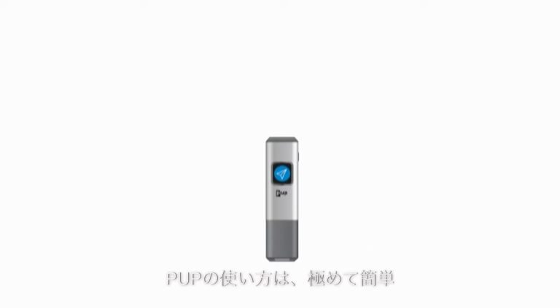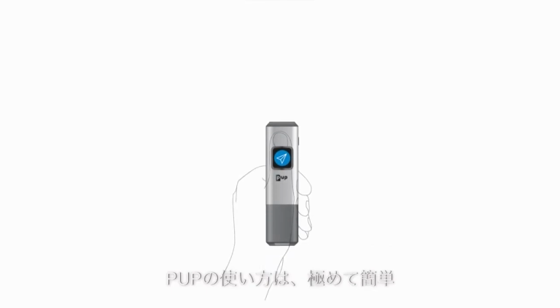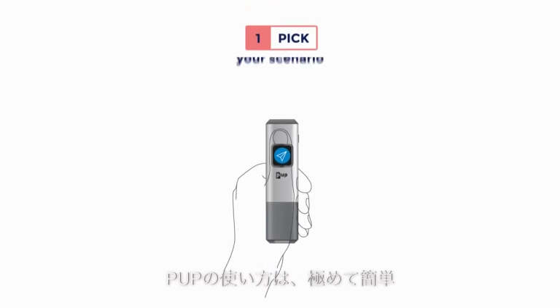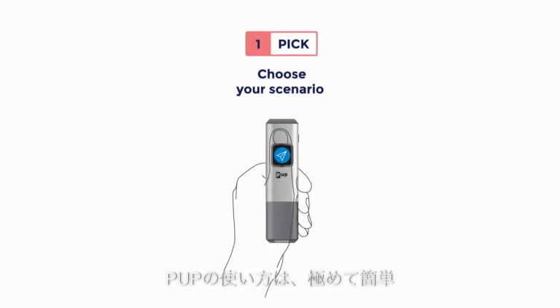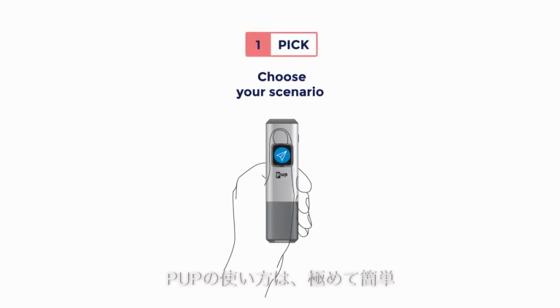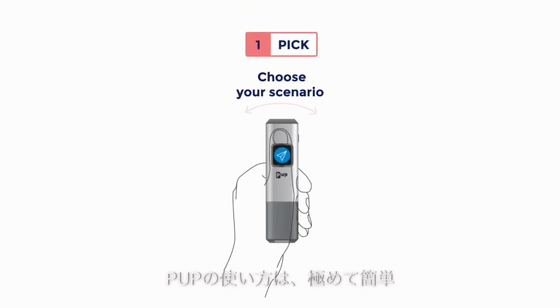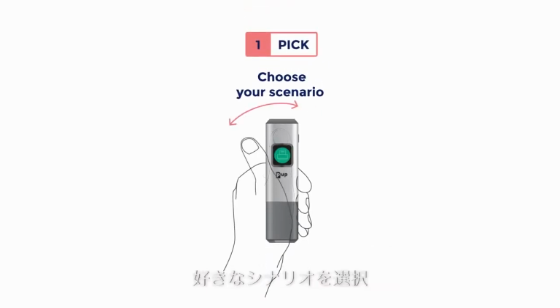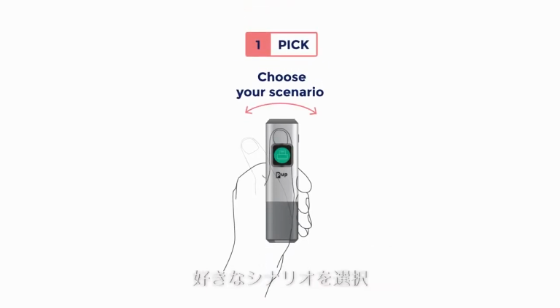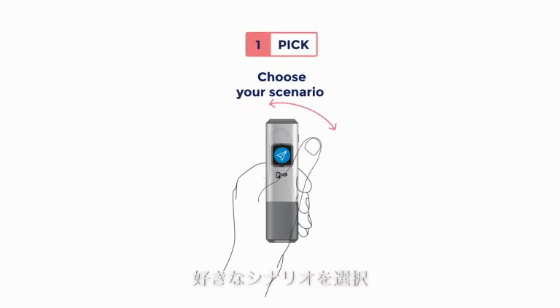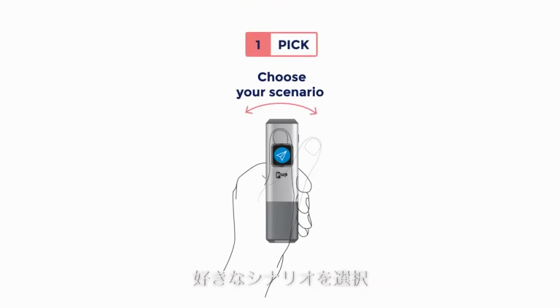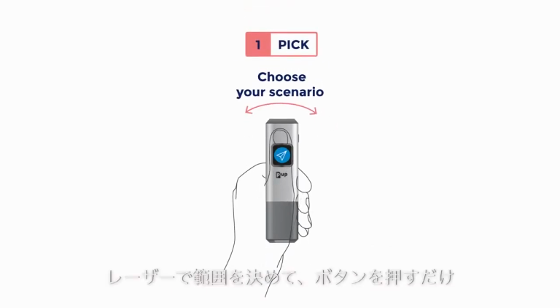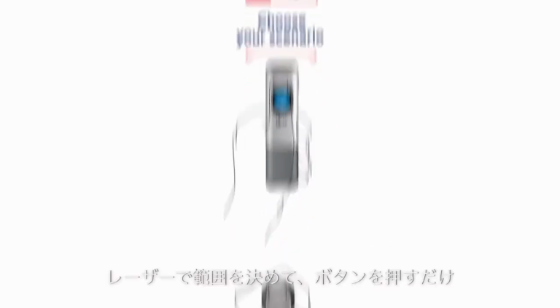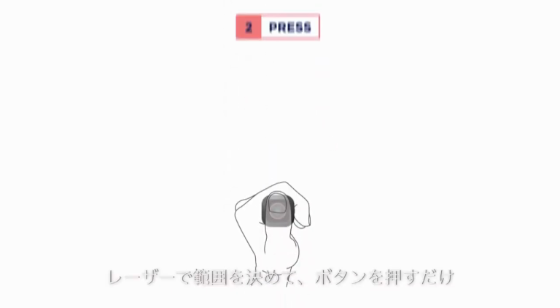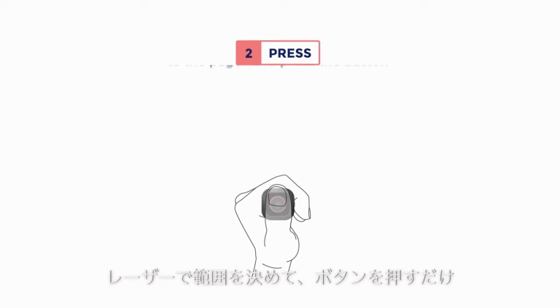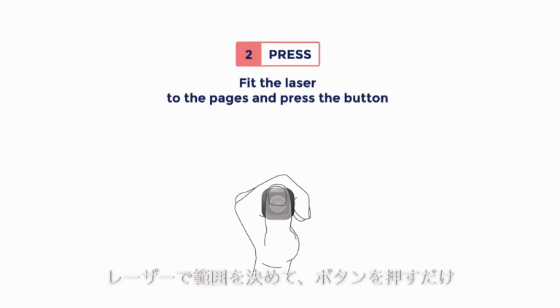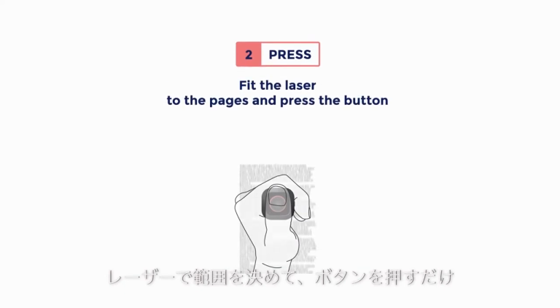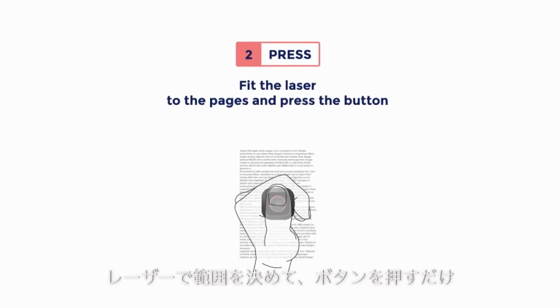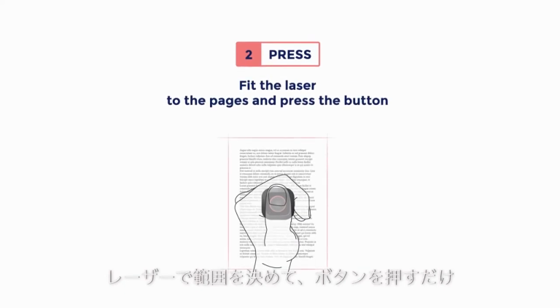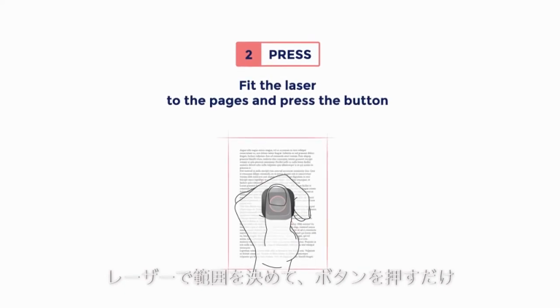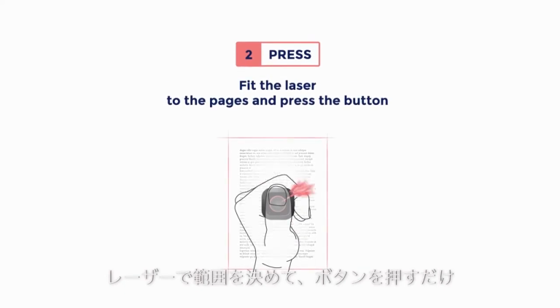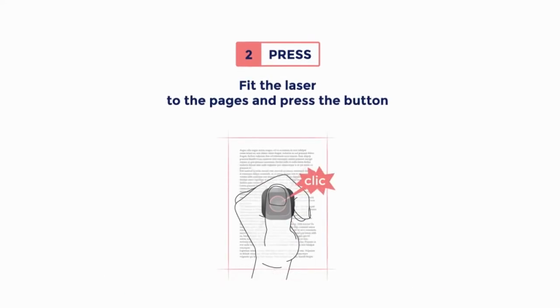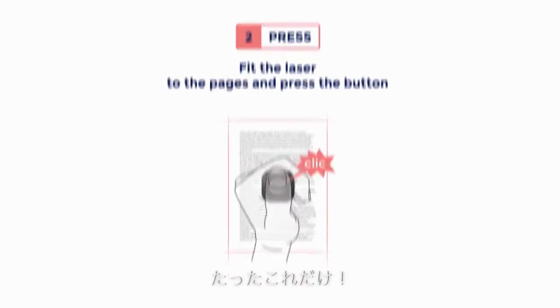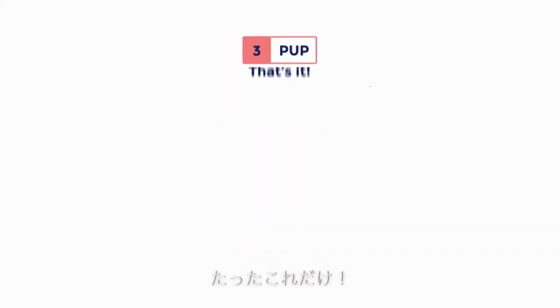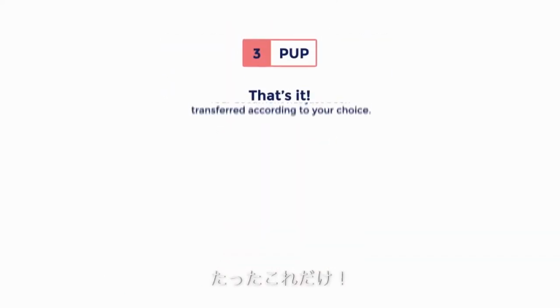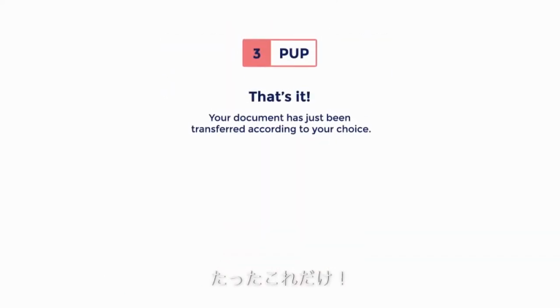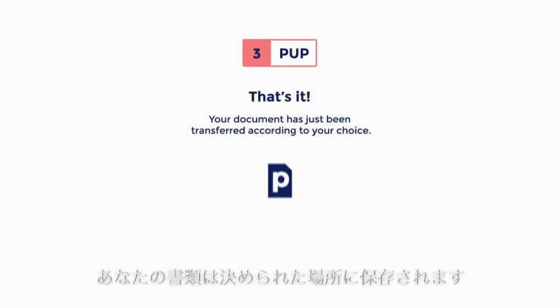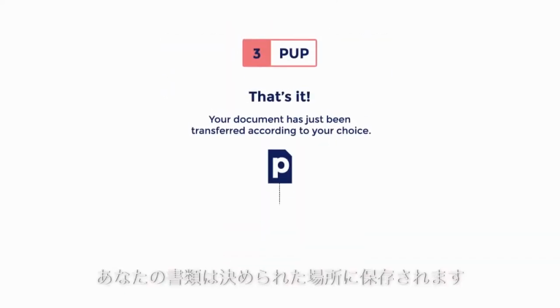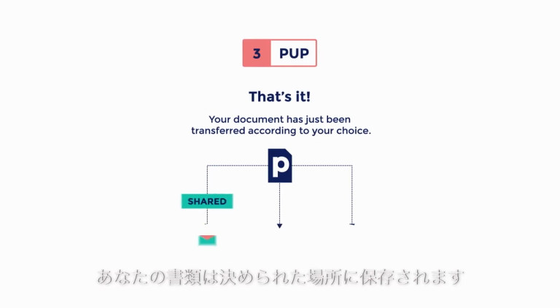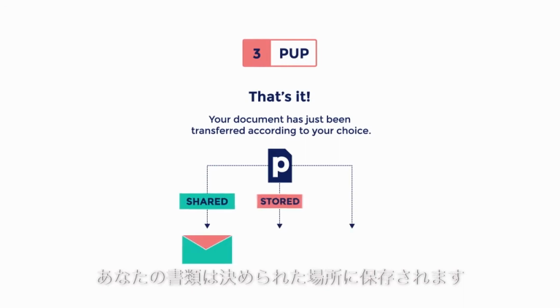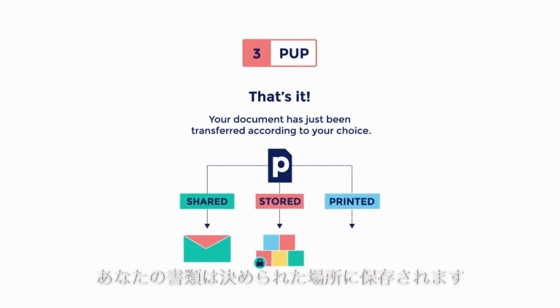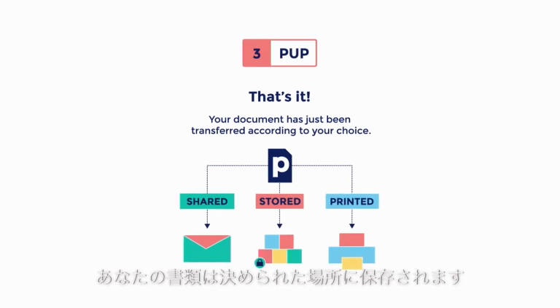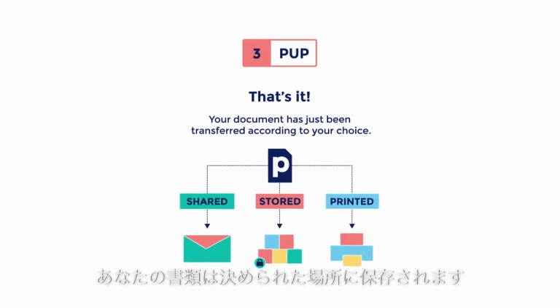The PUP is so simple to use. Choose your scenario, fit the laser to the pages, and press the button. That's it — your document has just been transferred according to your choice.